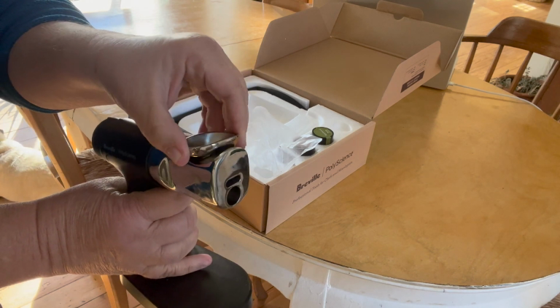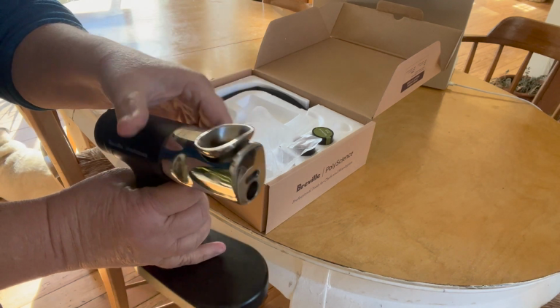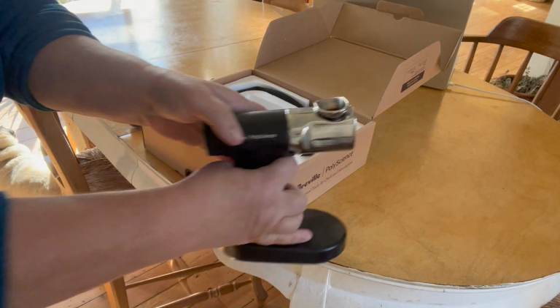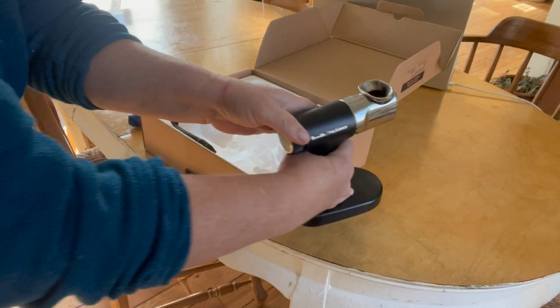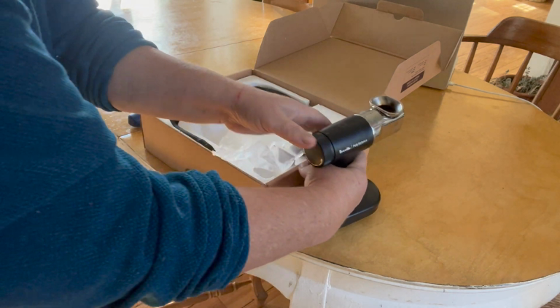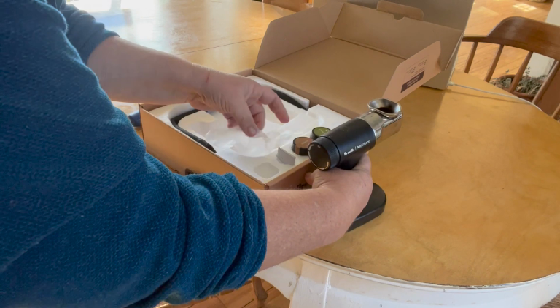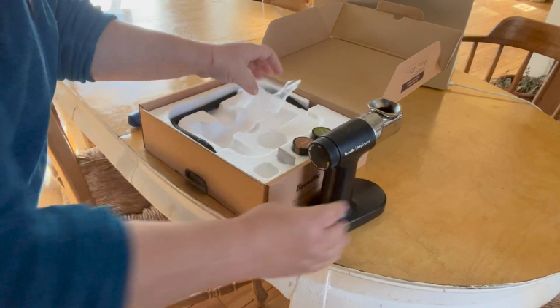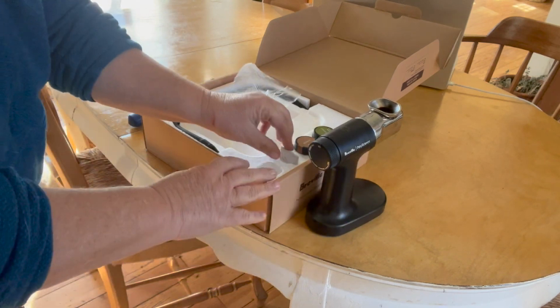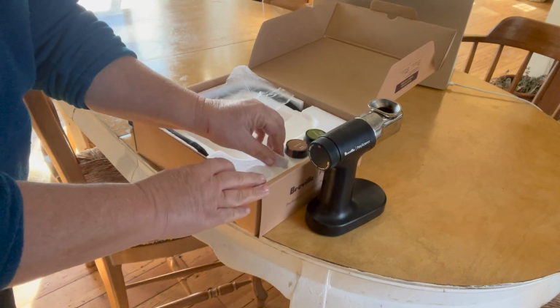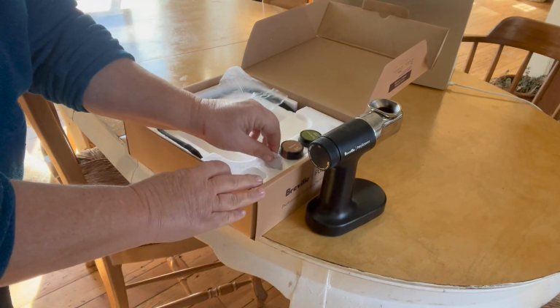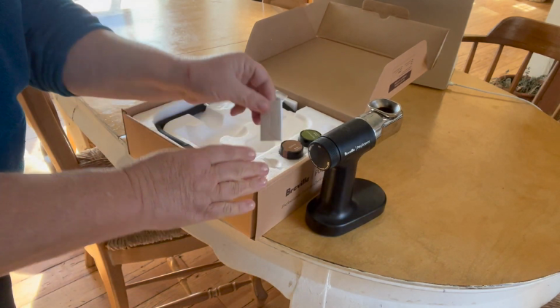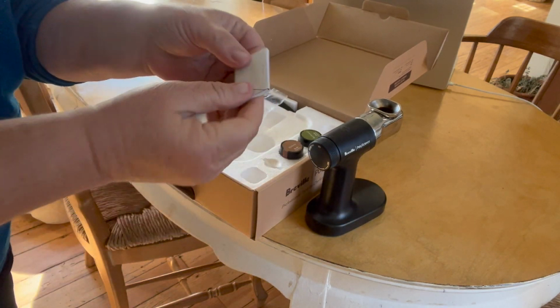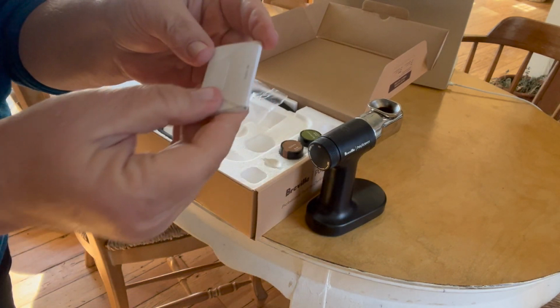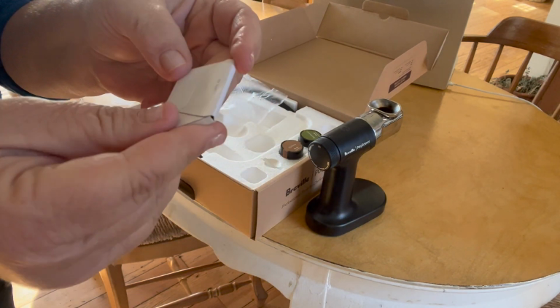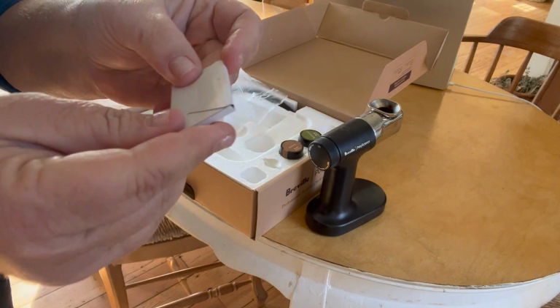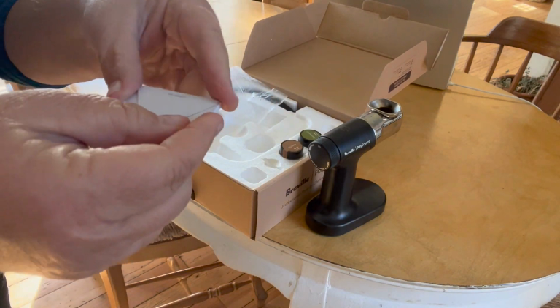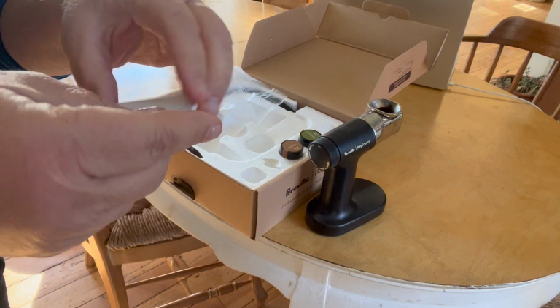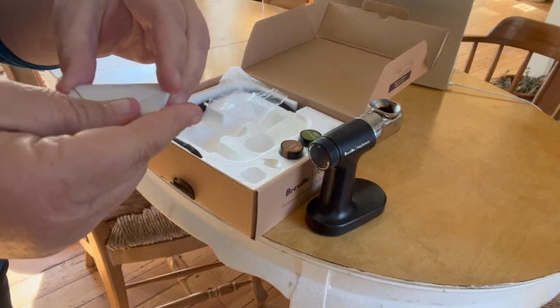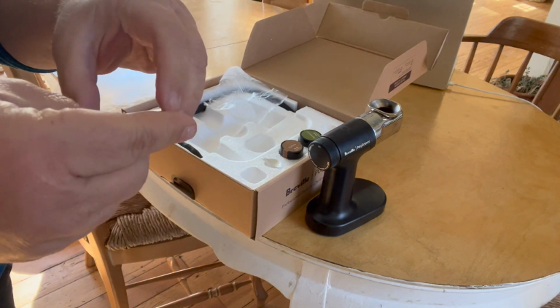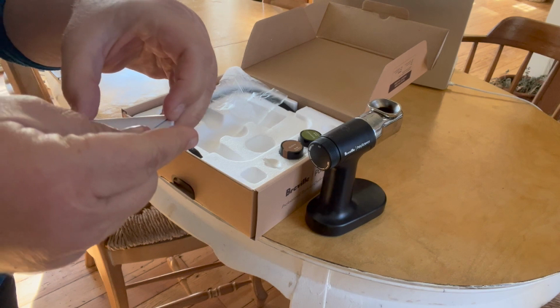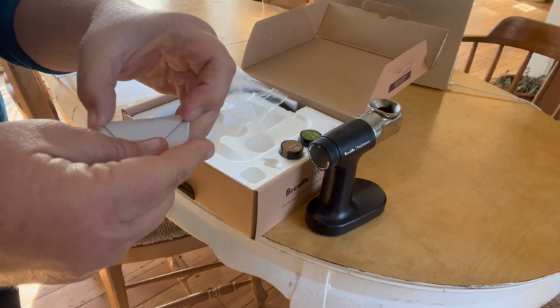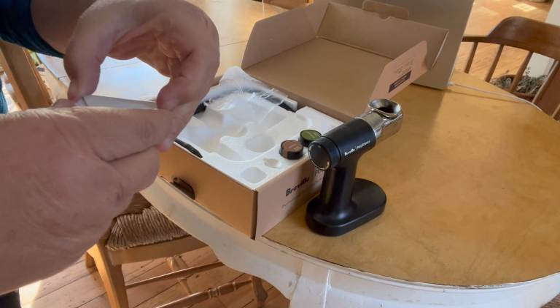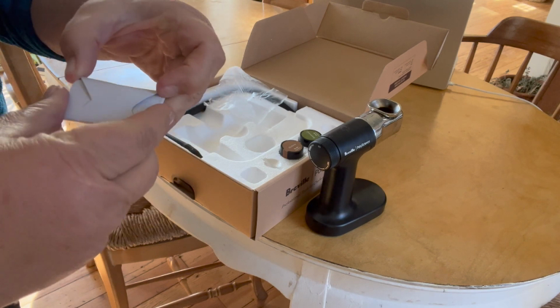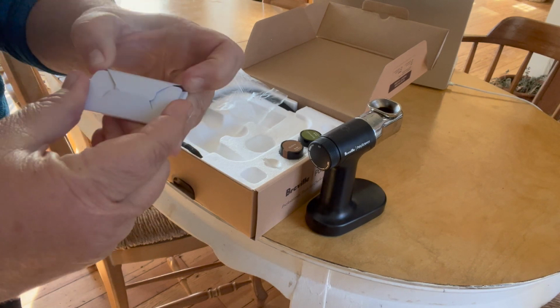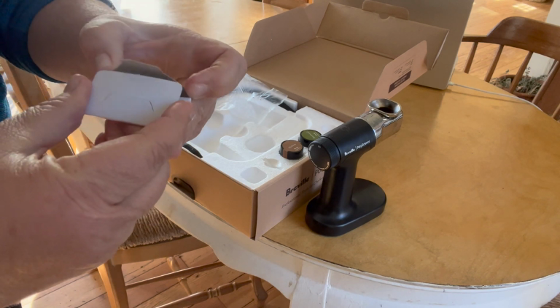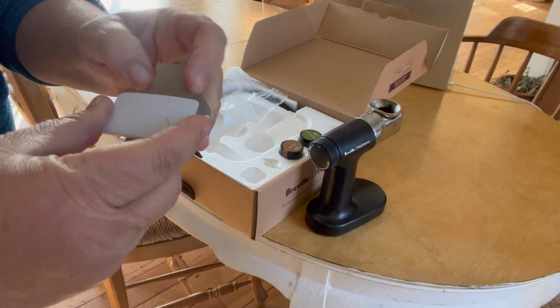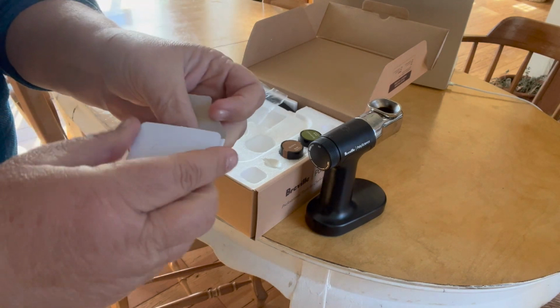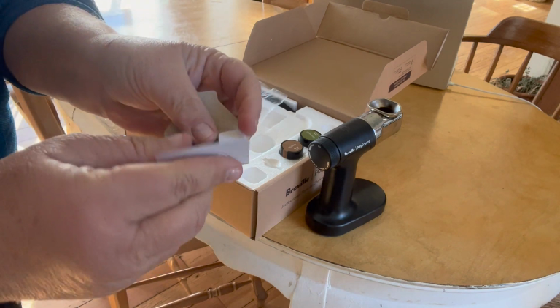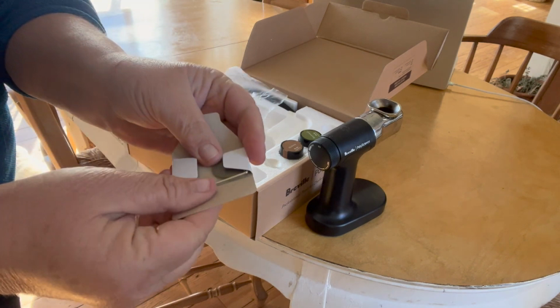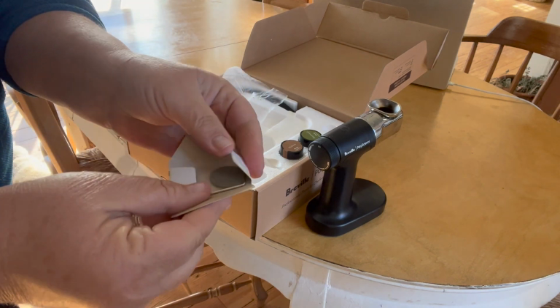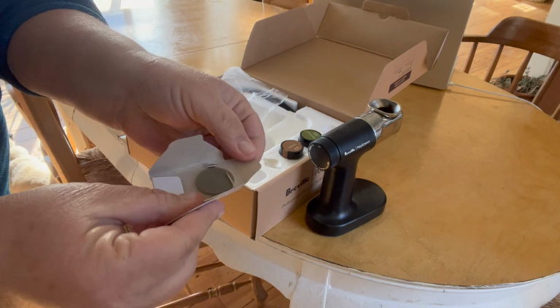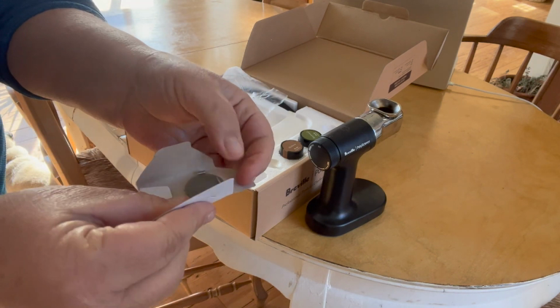It comes with some extra screens that go in the bottom, so I guess when it gets too clogged you can just replace the screen, and the little tool to replace it with is included.